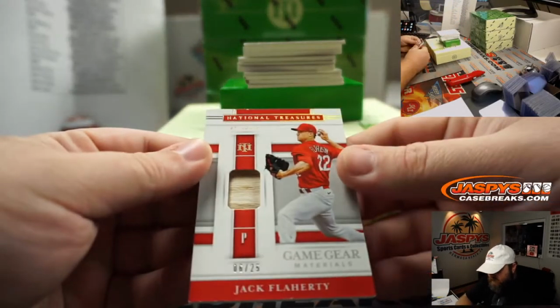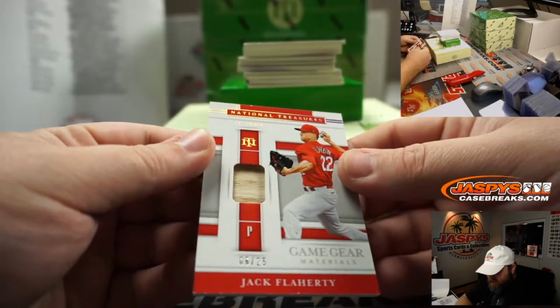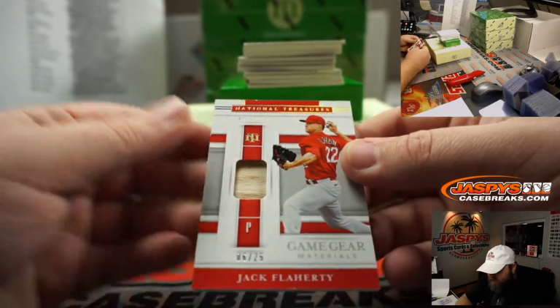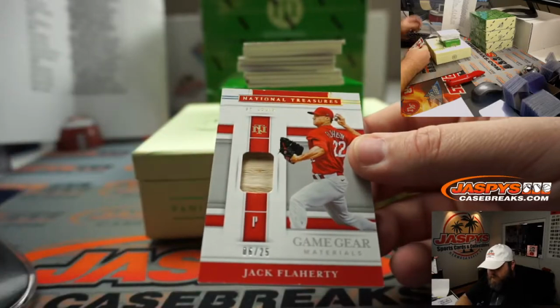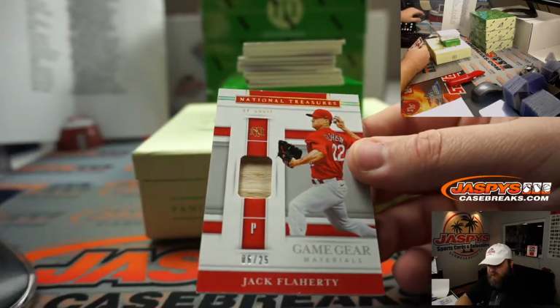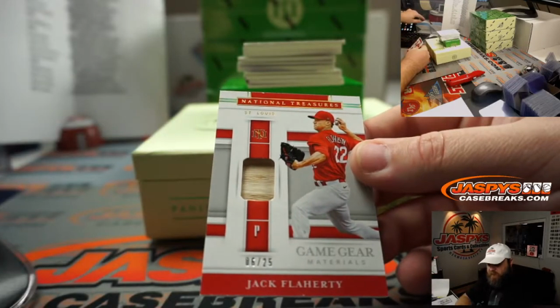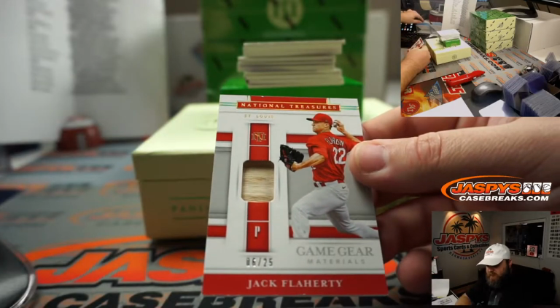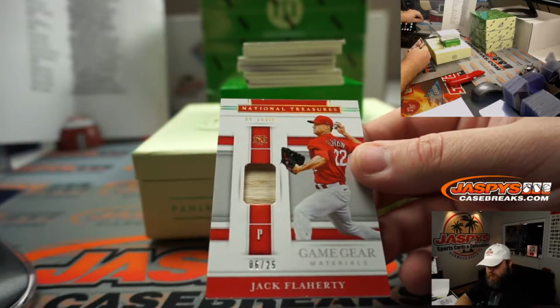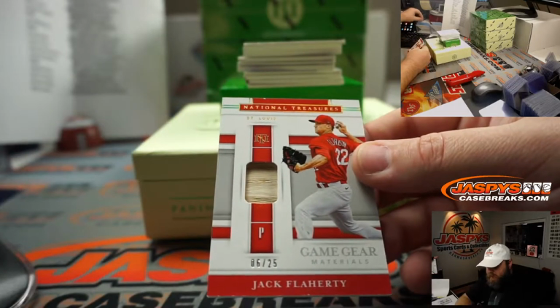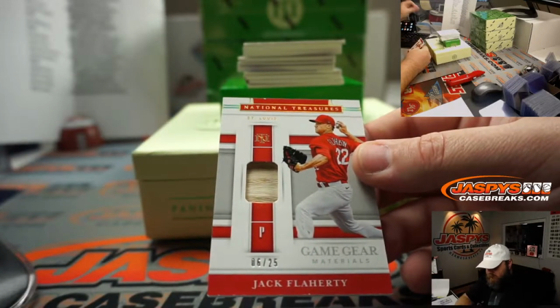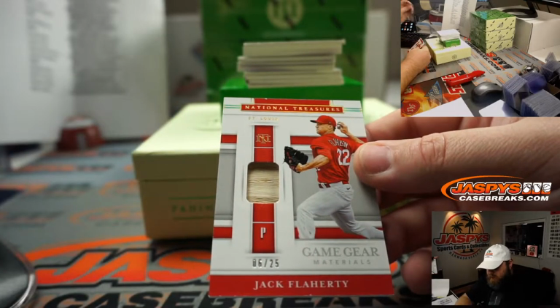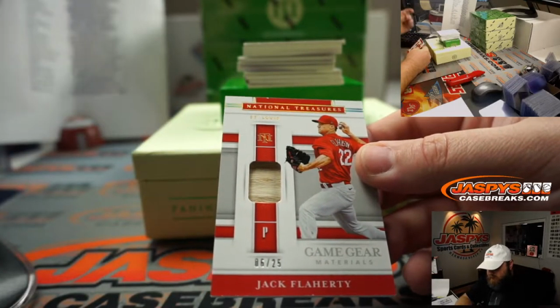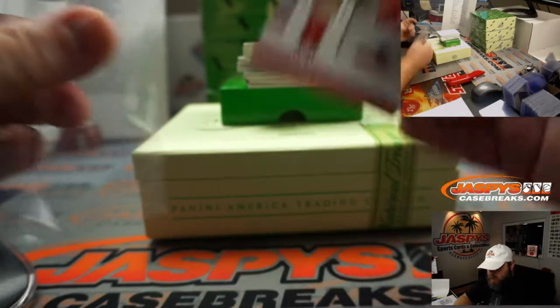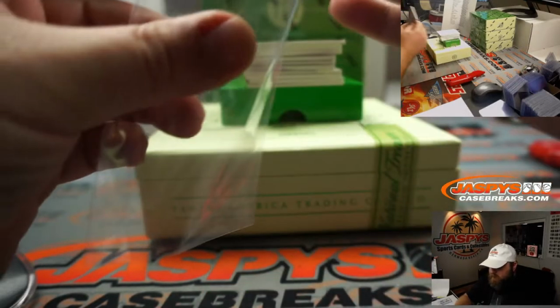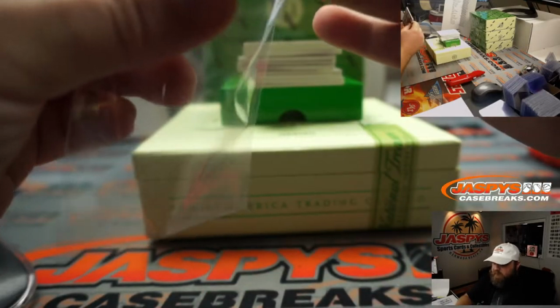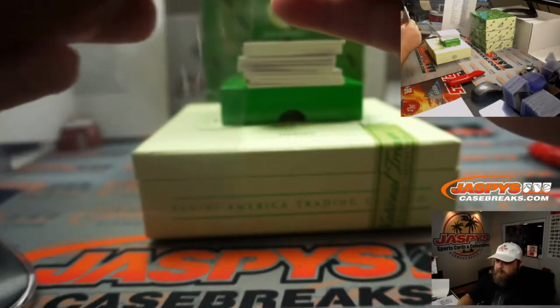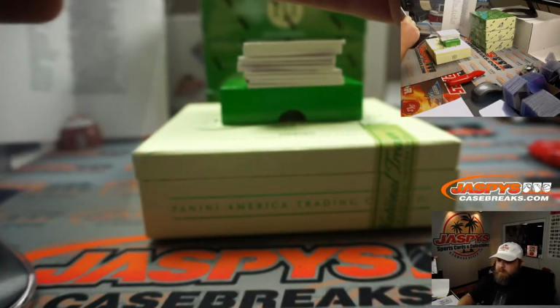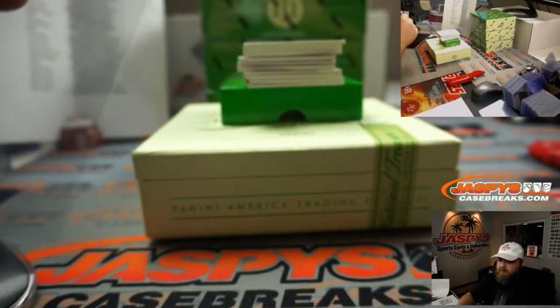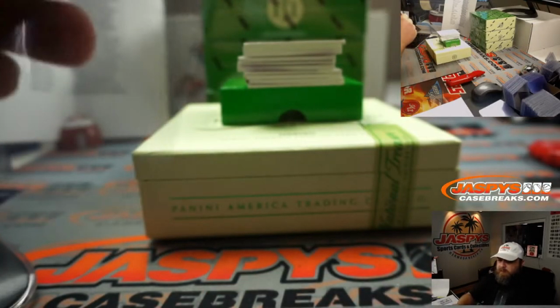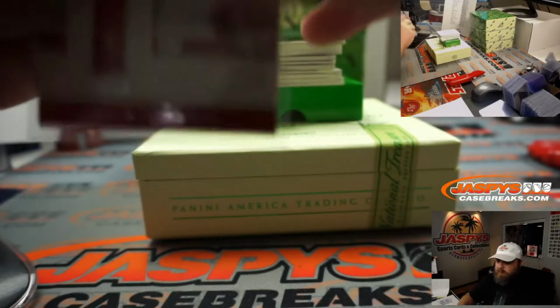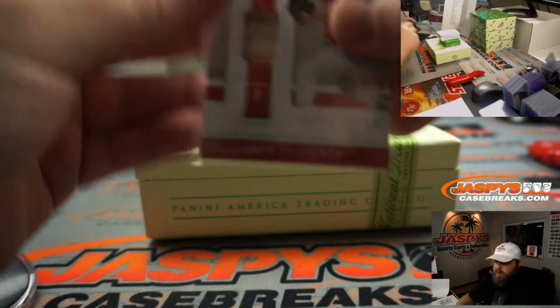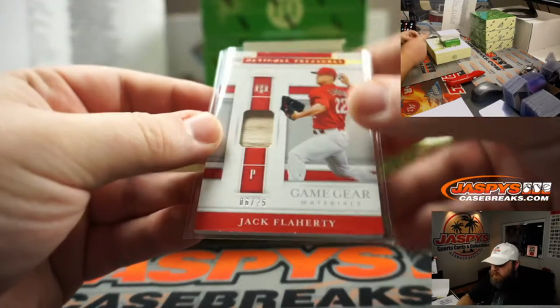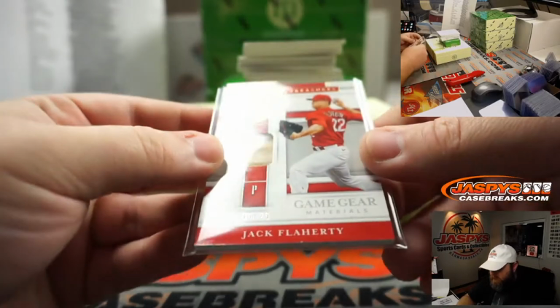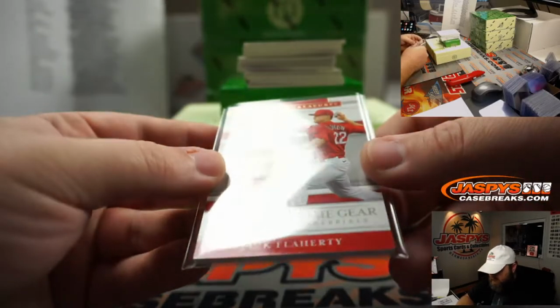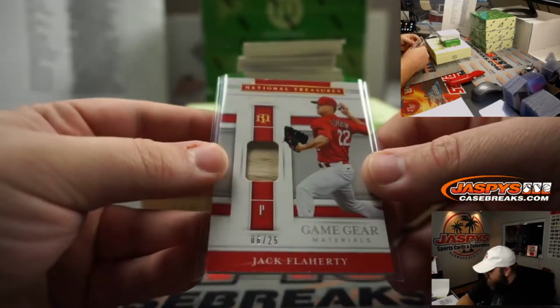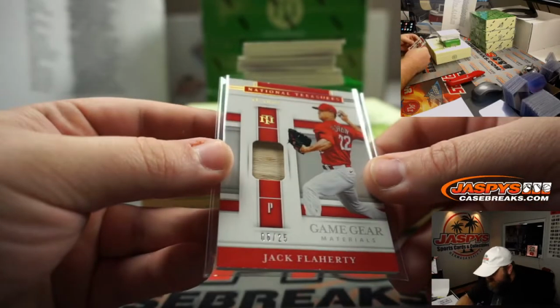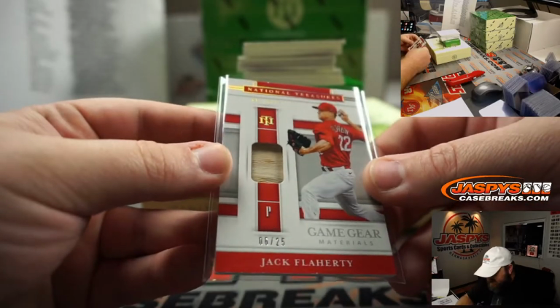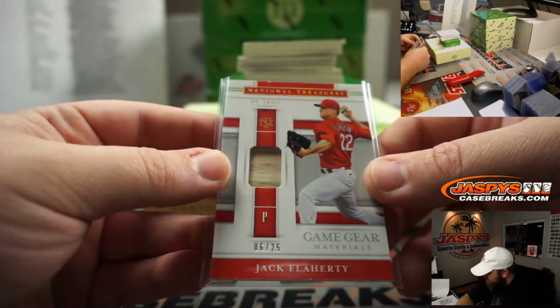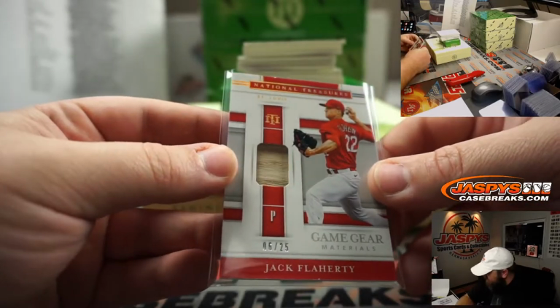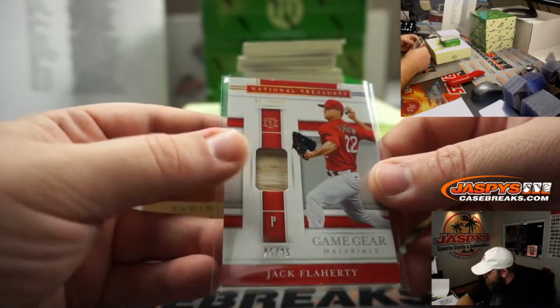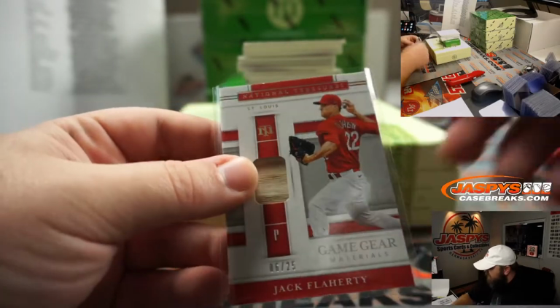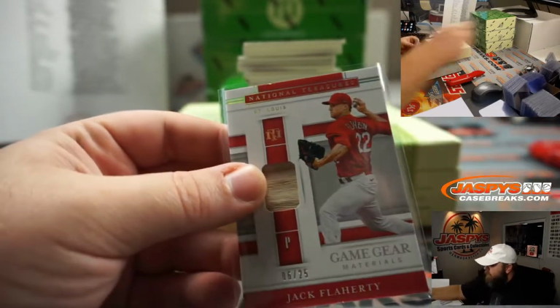Jack Flaherty, 6 out of 25, bat relic. St. Louis Cardinals, random number block, spot 6, Adam Harper.